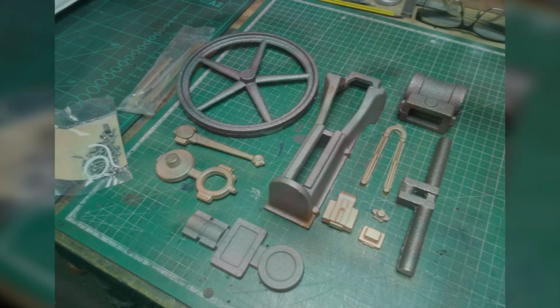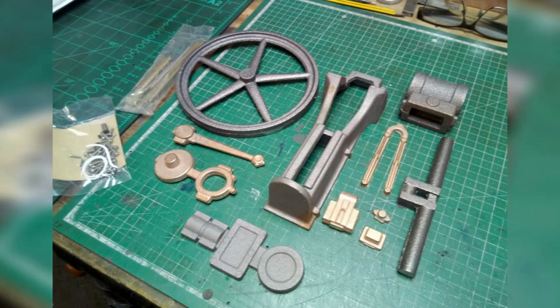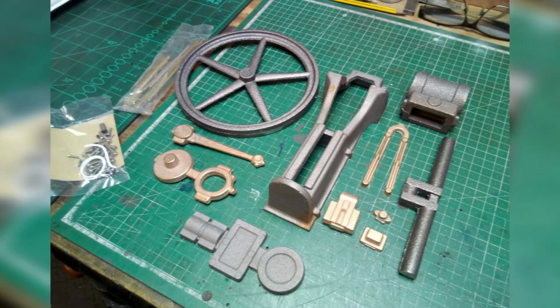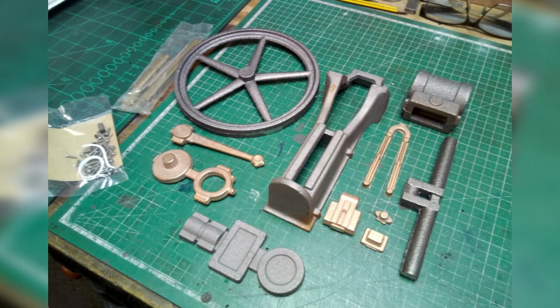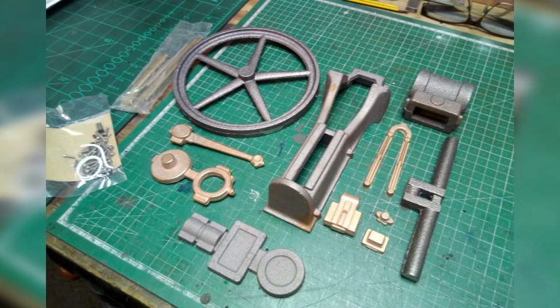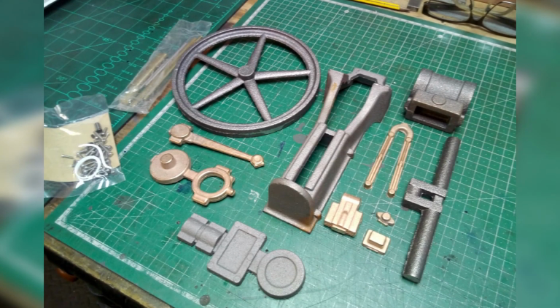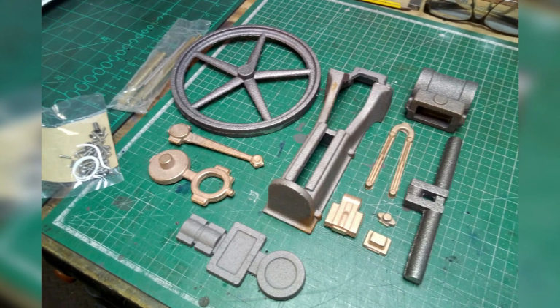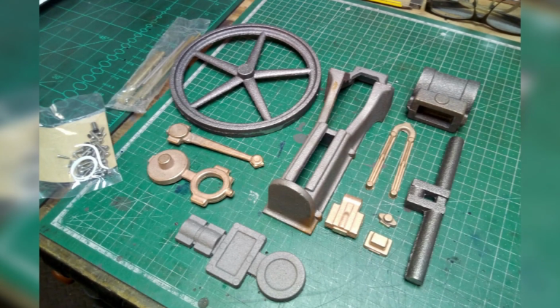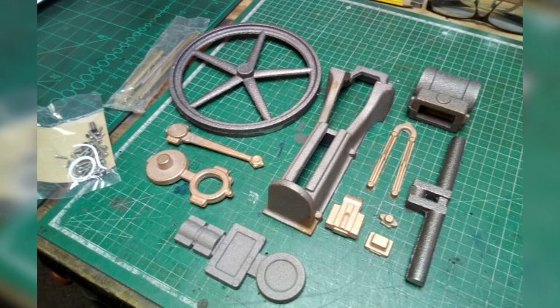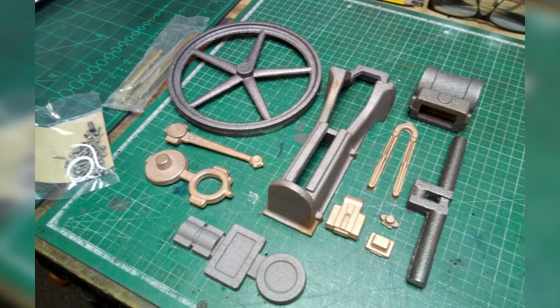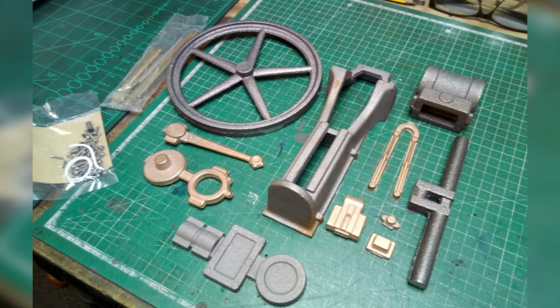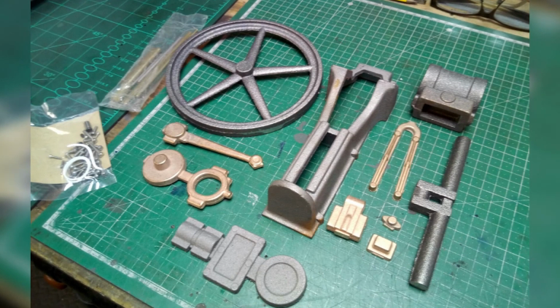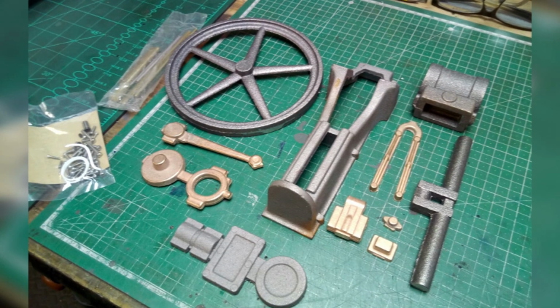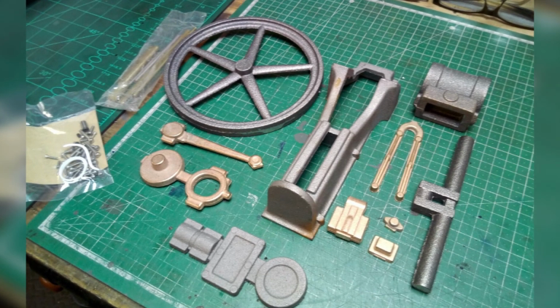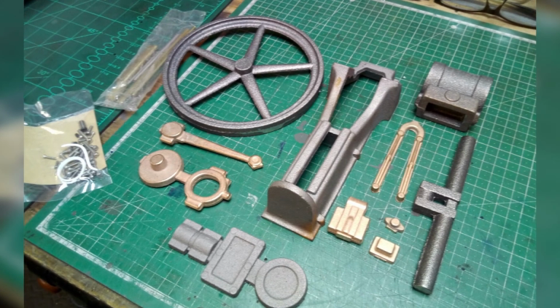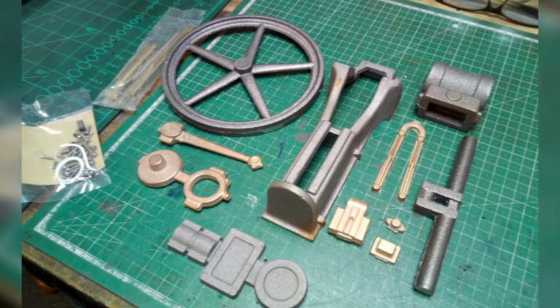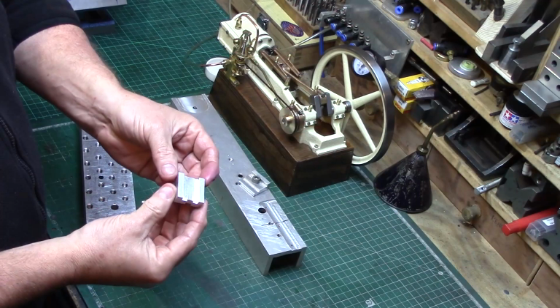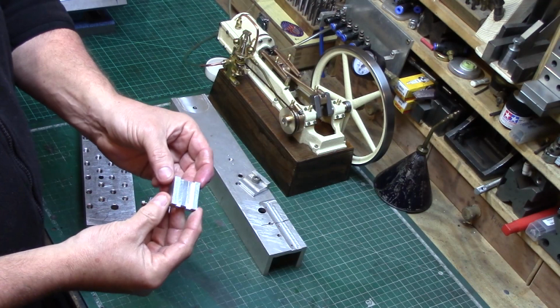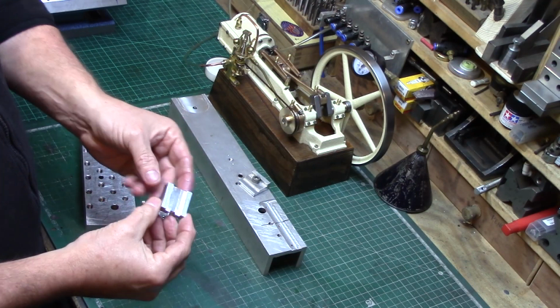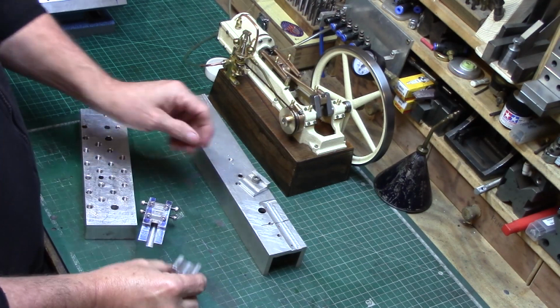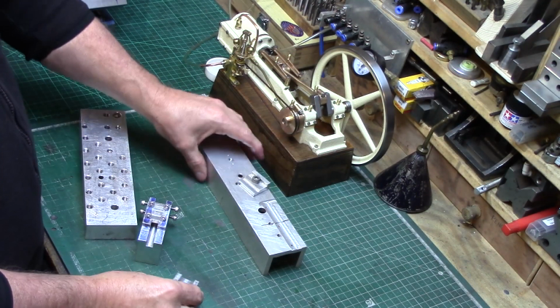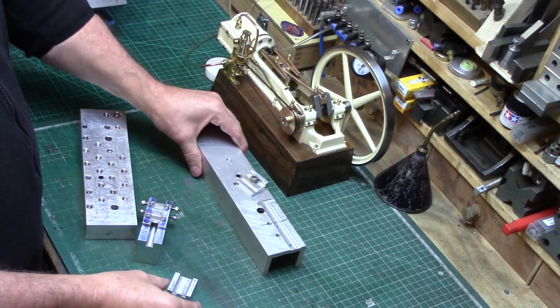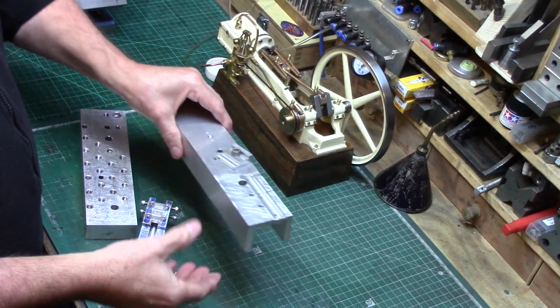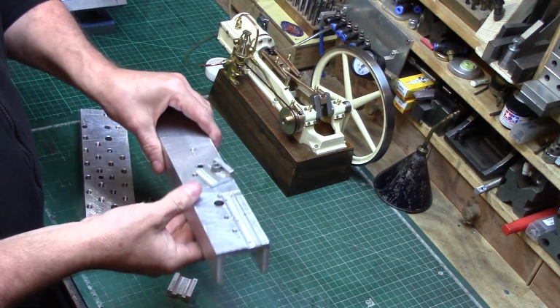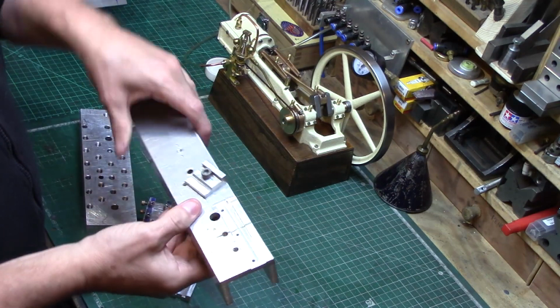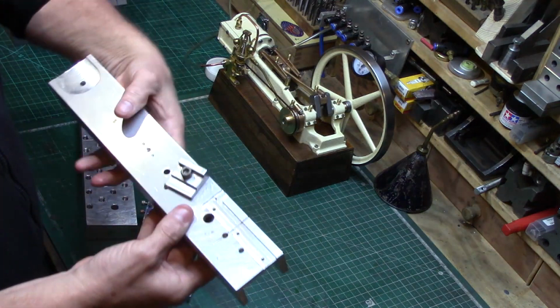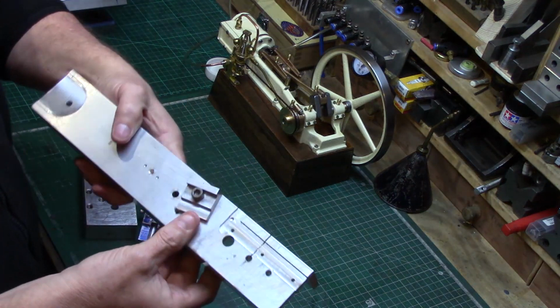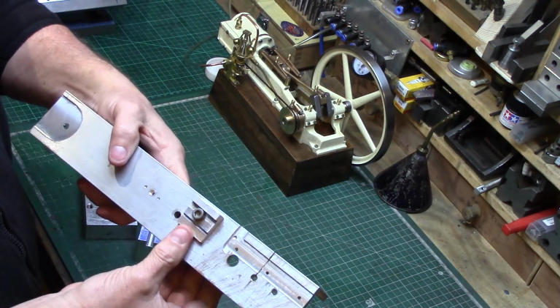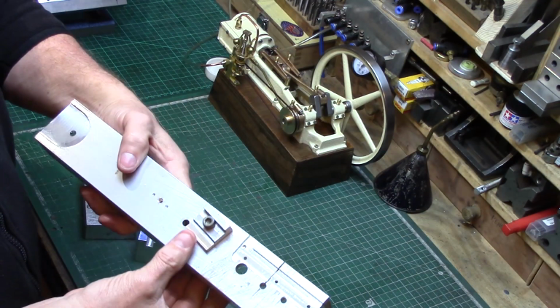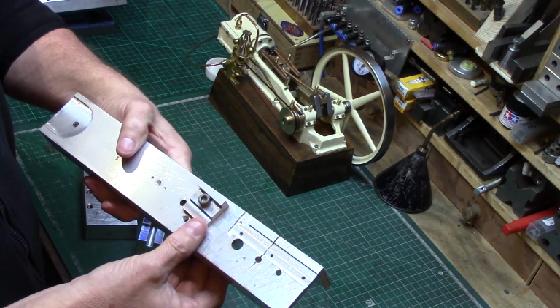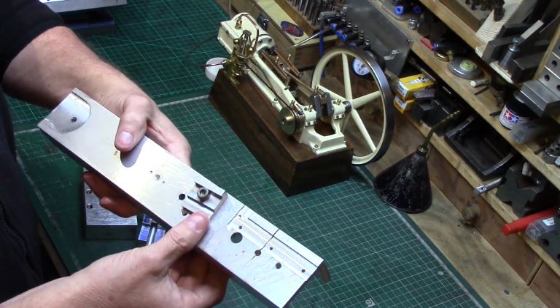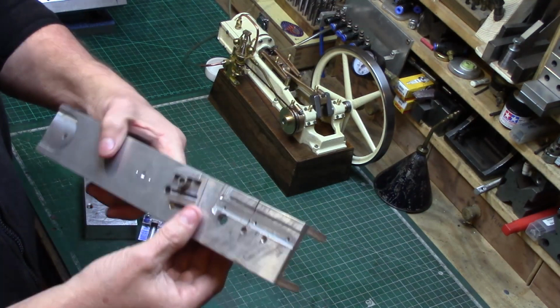The PM Research engine comes as a cast iron and bronze raw casting kit and needs to be machined before assembly. Several jigs and fixtures need to be made to enable the raw castings to be held securely for machining.